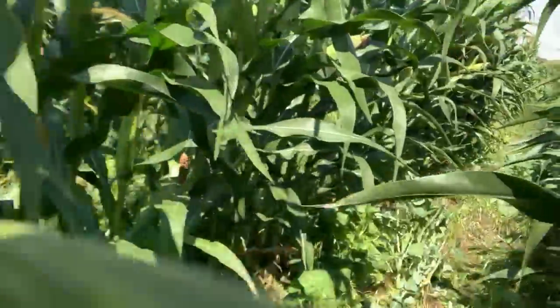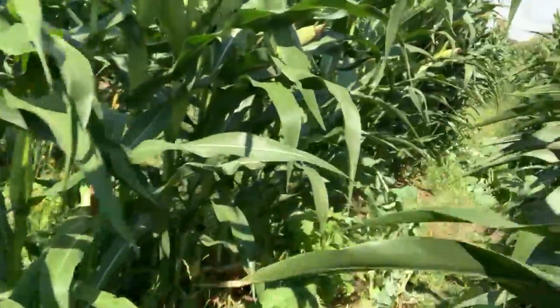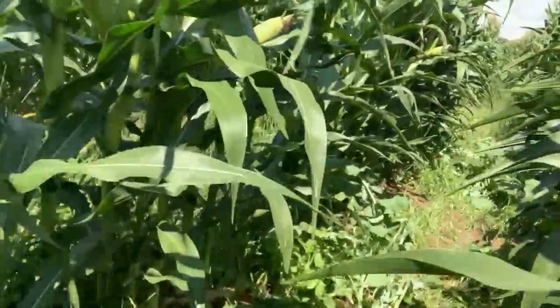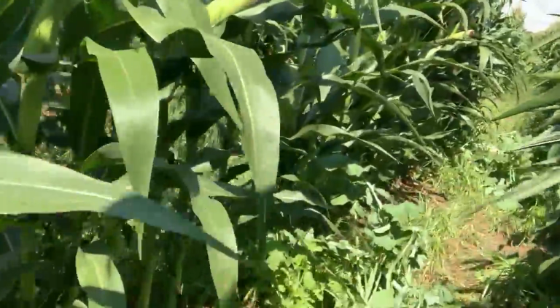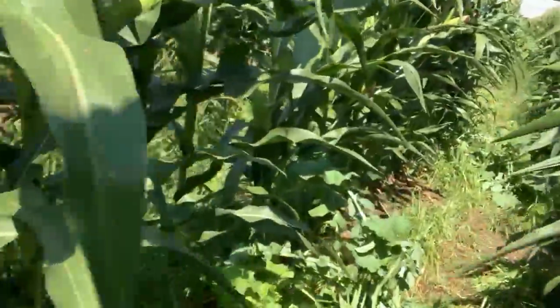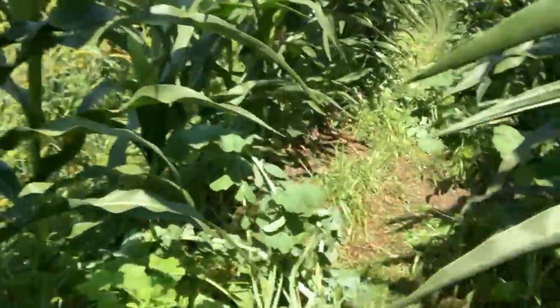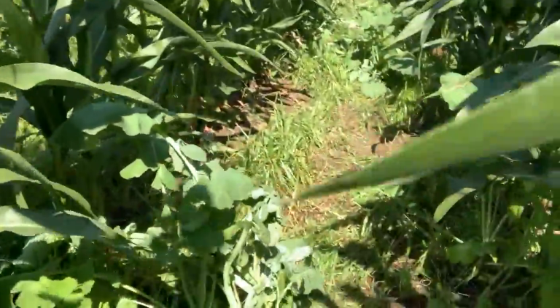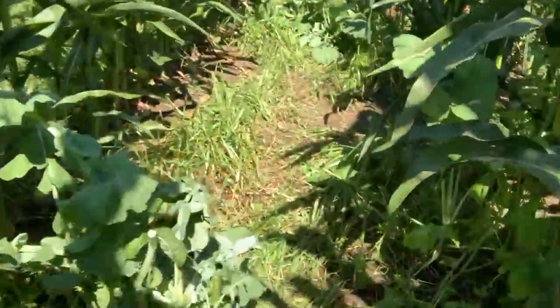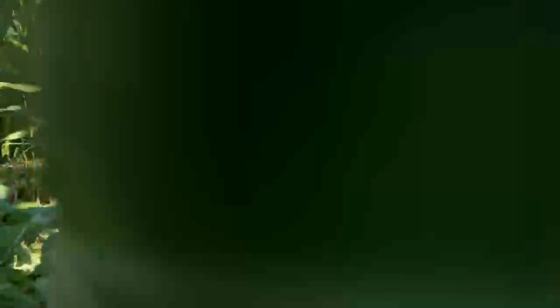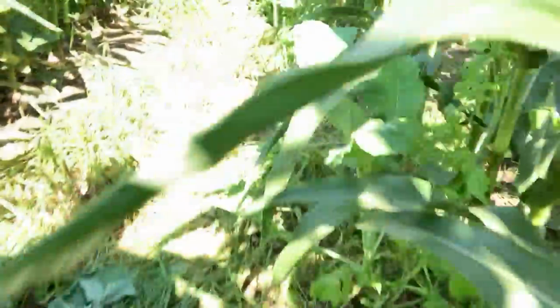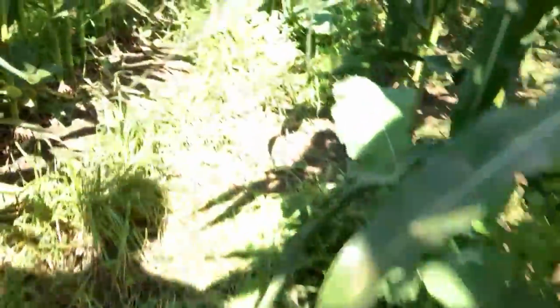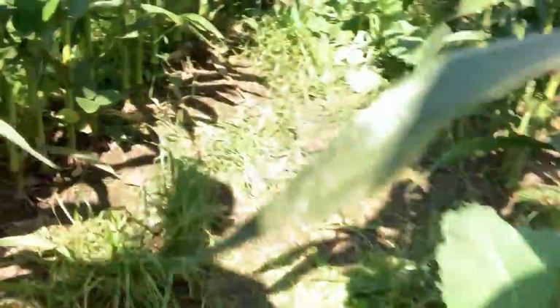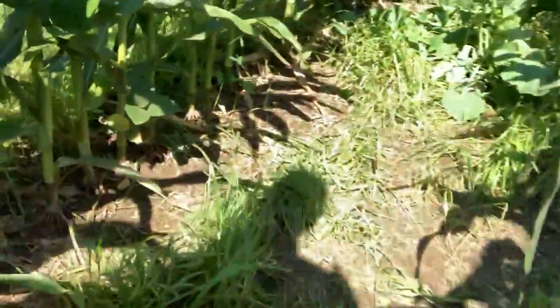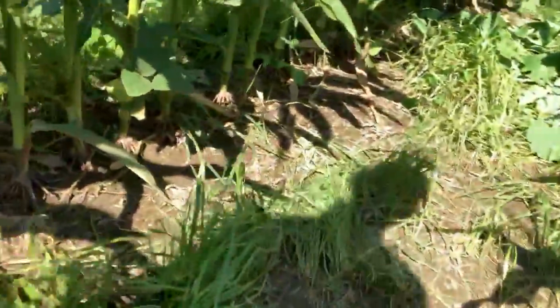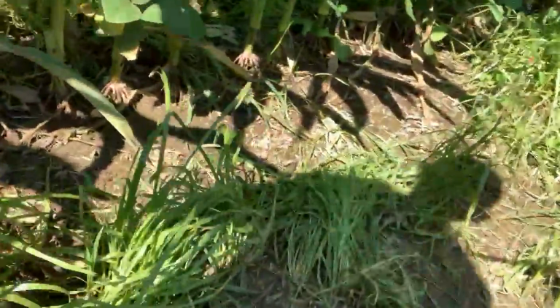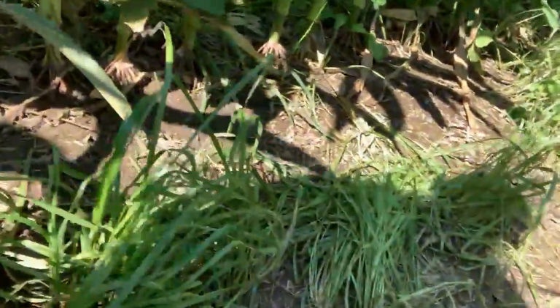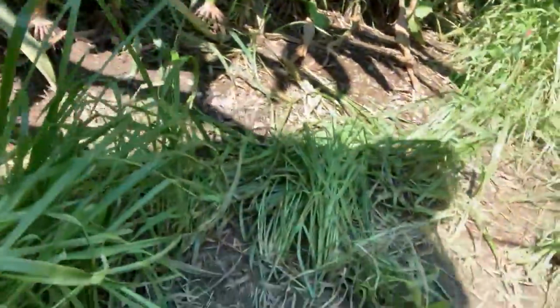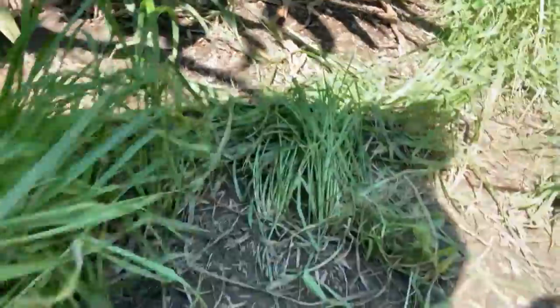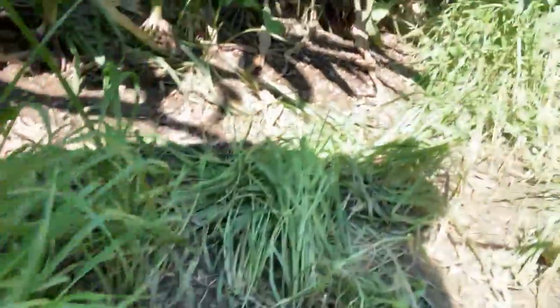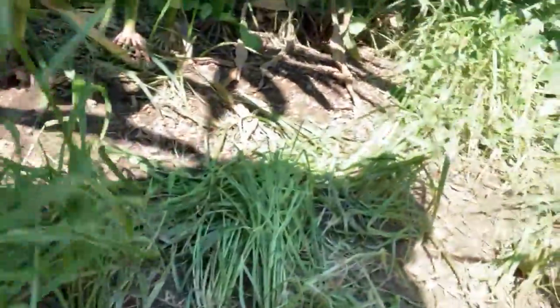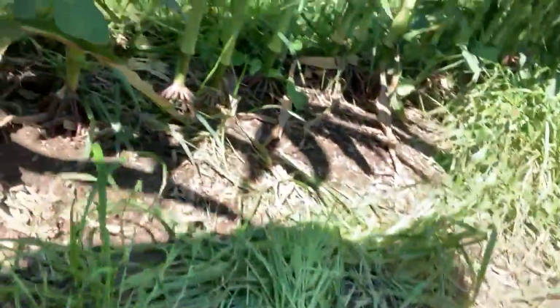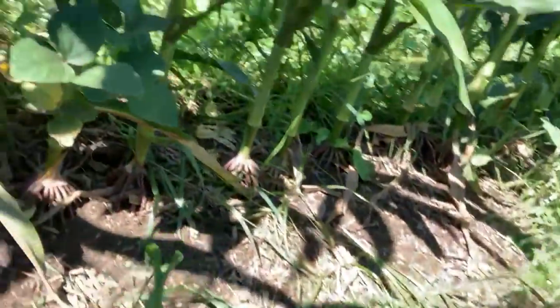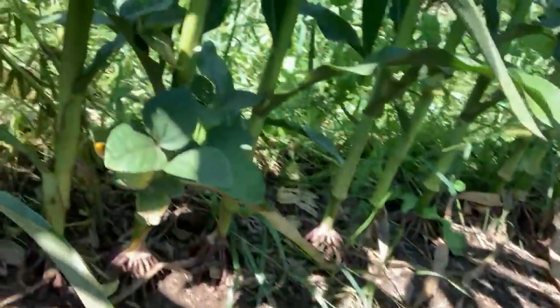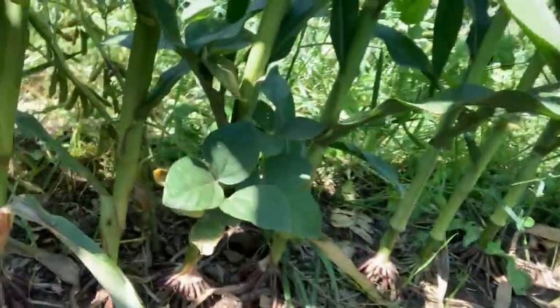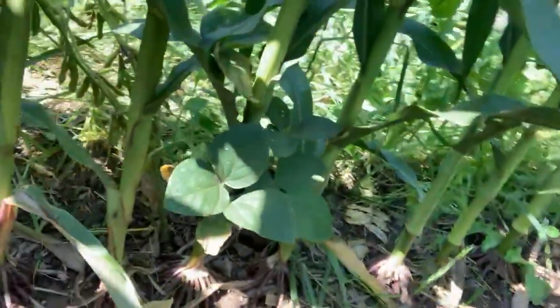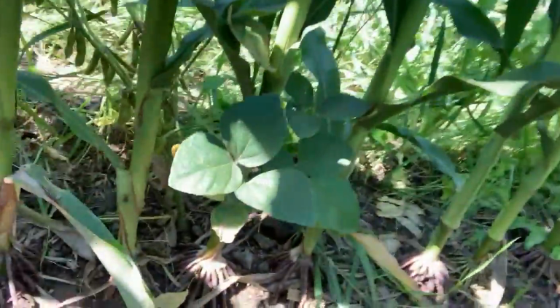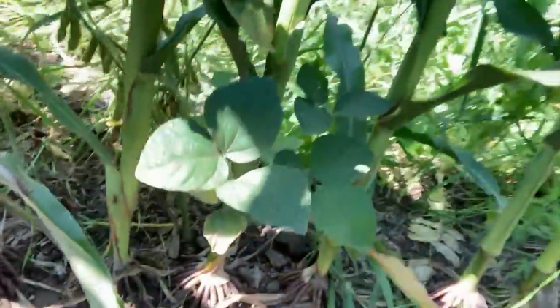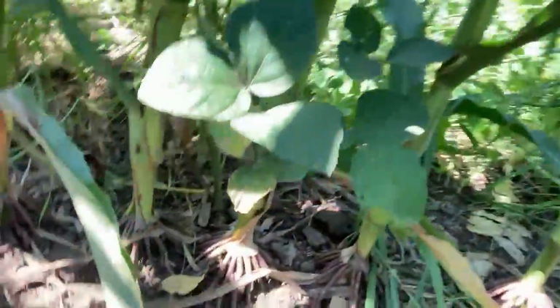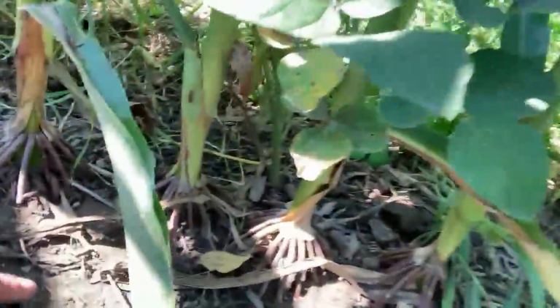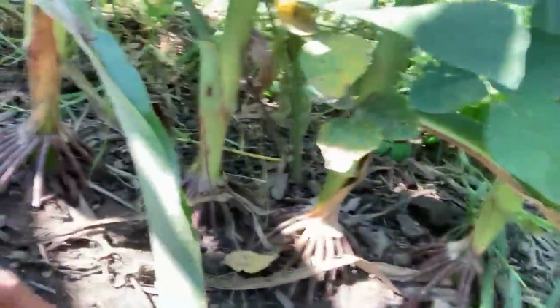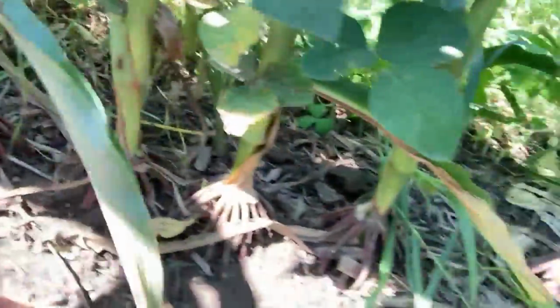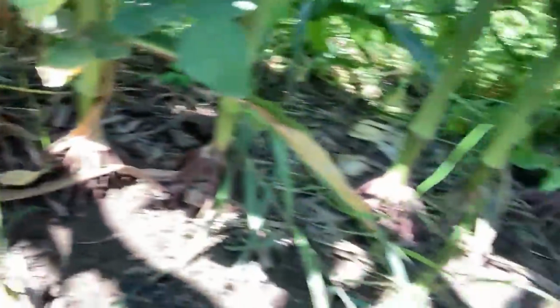We just did a rainfall simulator. You can see the annual rye grasses that are in here. Pretty good earthworm activity down here.